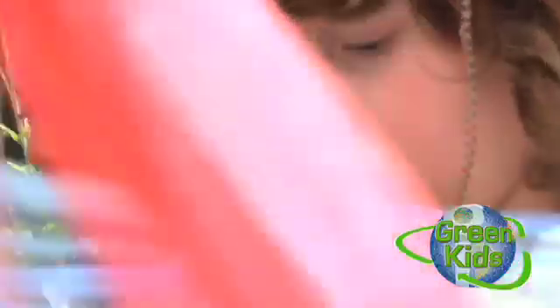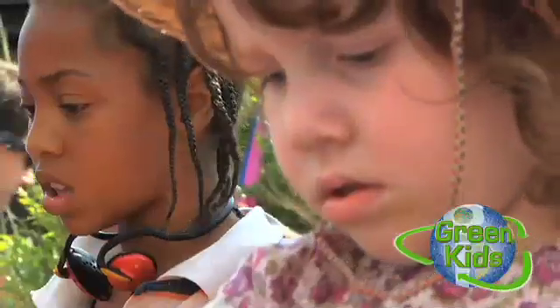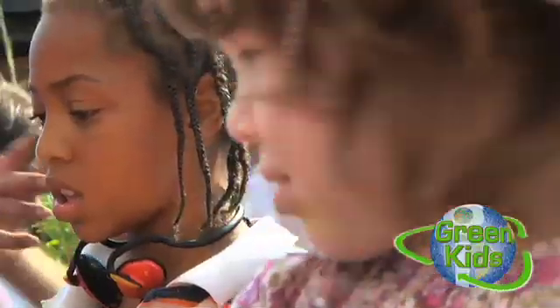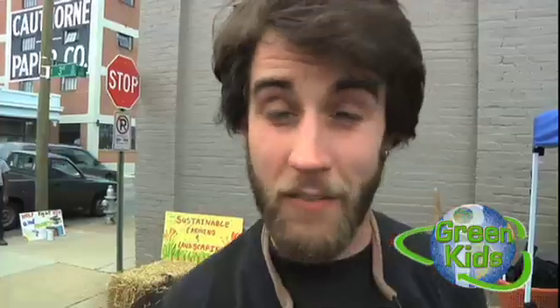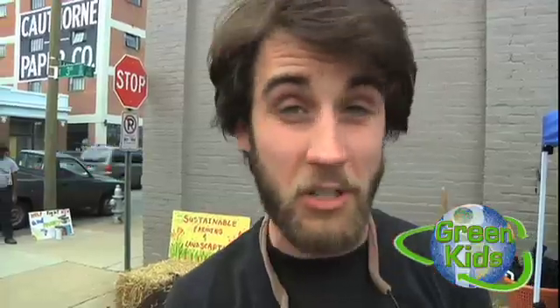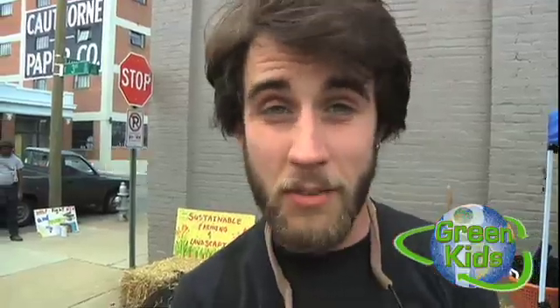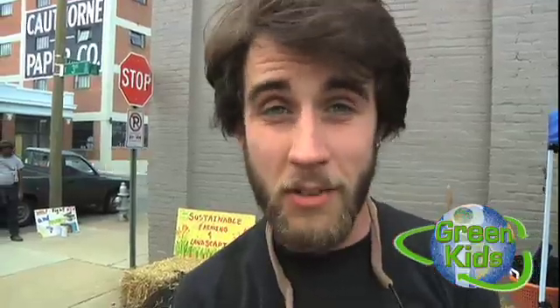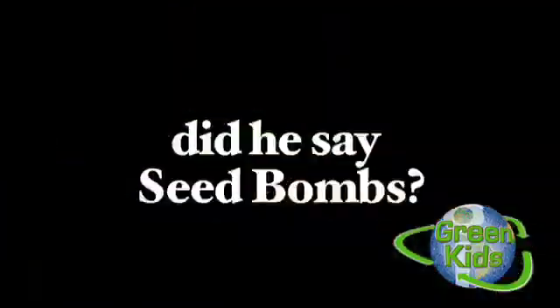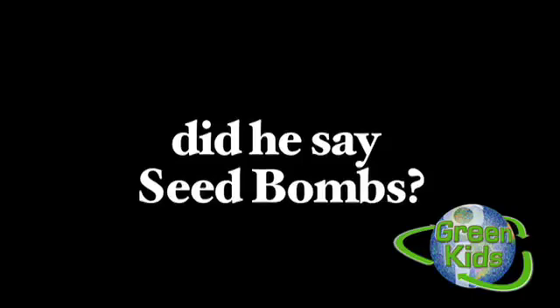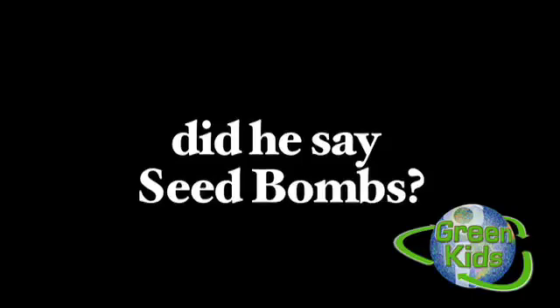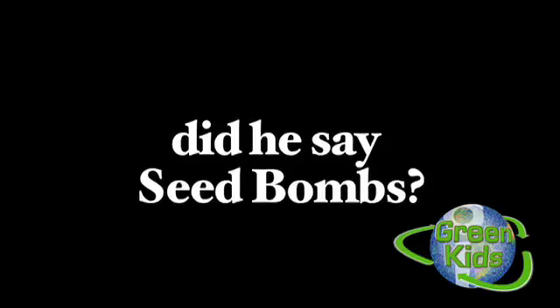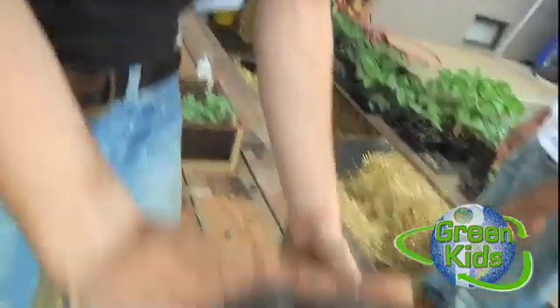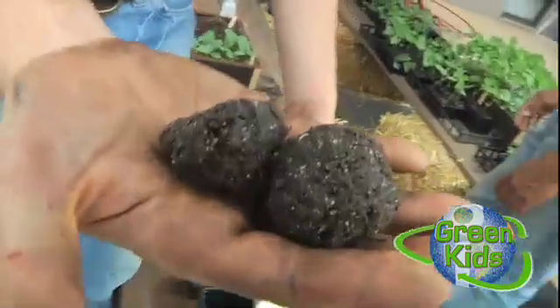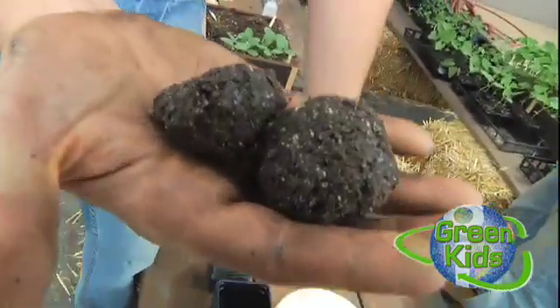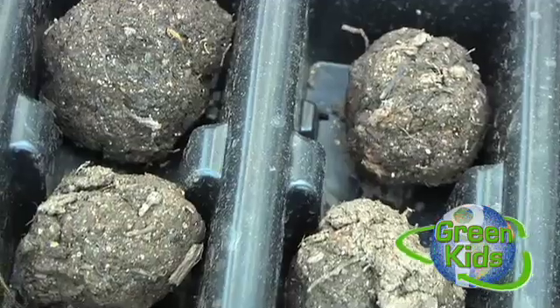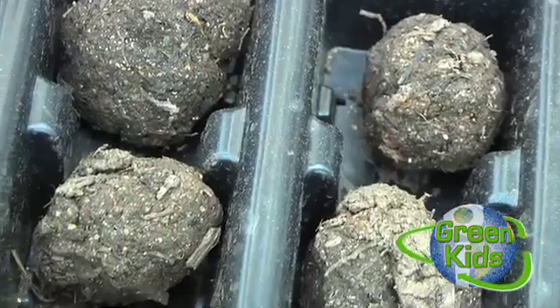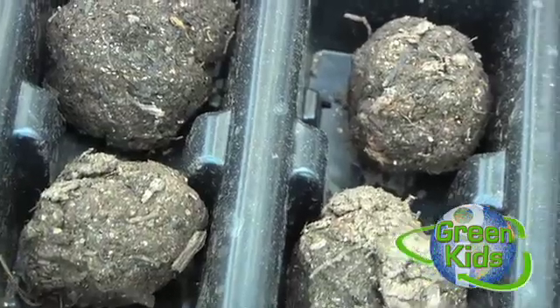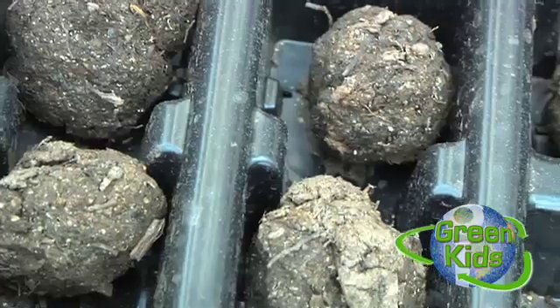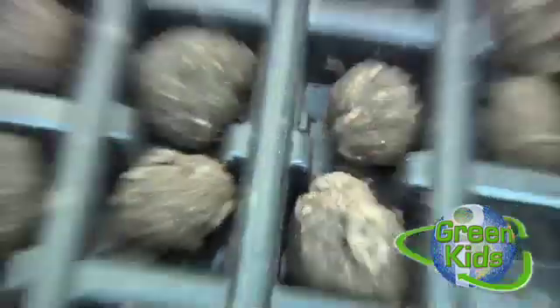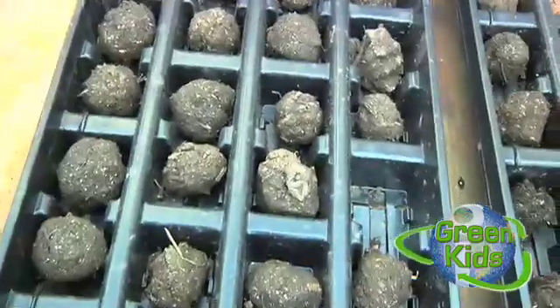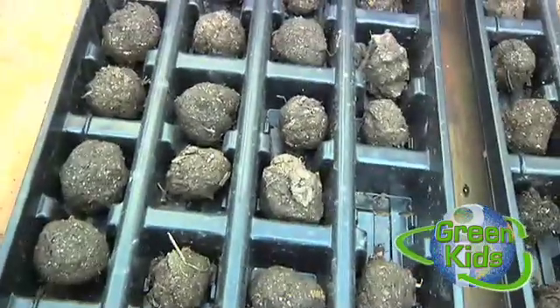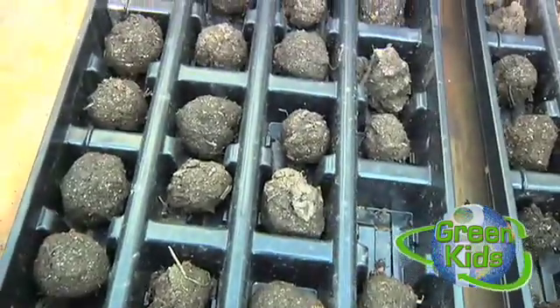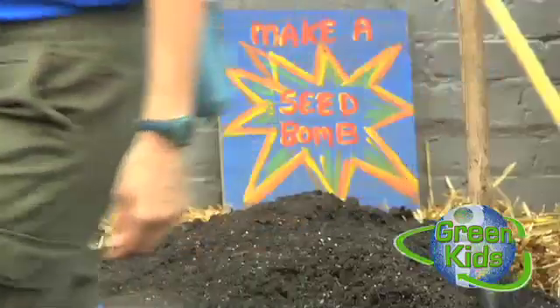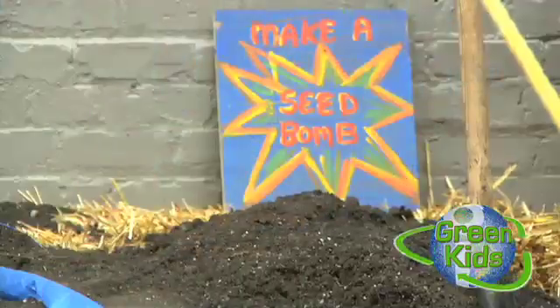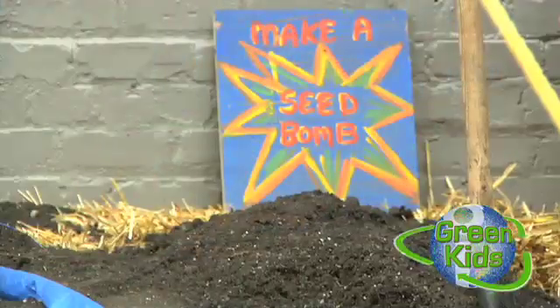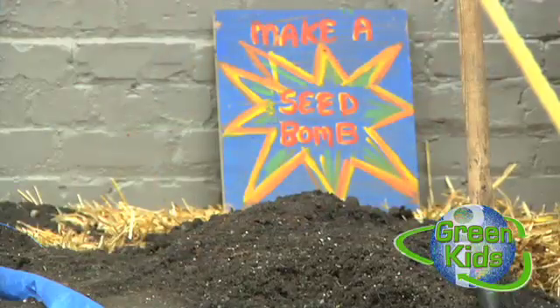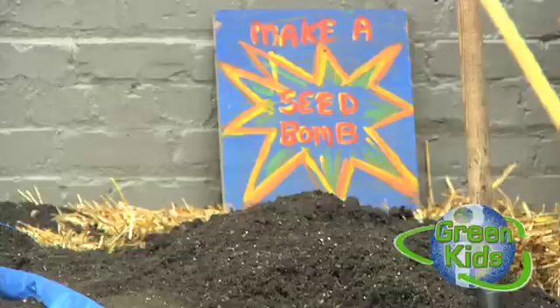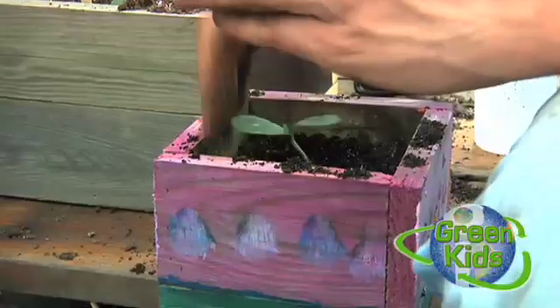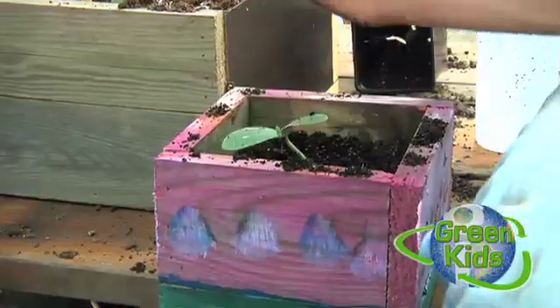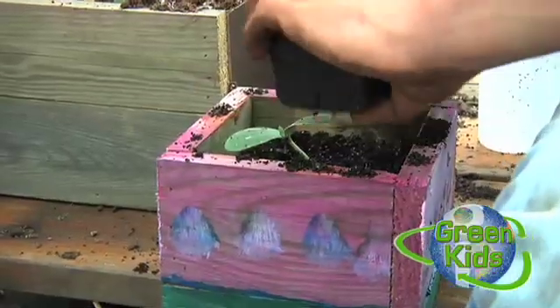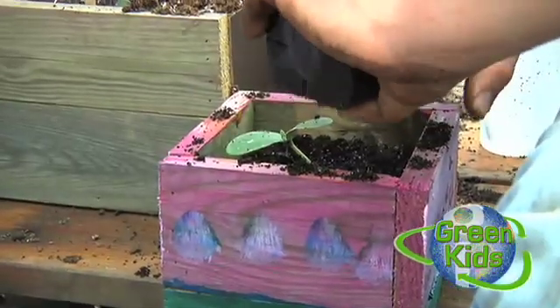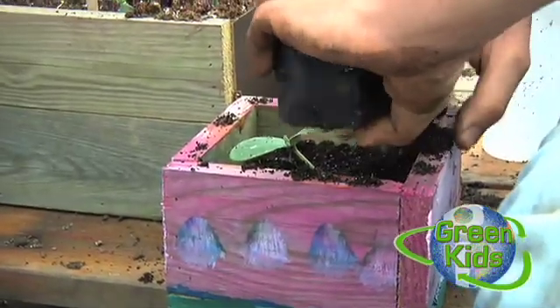We have some vegetables here, and we also have a bunch of seed bombs. These are seed bombs, which is just wildflower seeds and sunflowers mixed in with a little bit of compost. And they can just be tossed anywhere — backyards, empty lots, wherever.